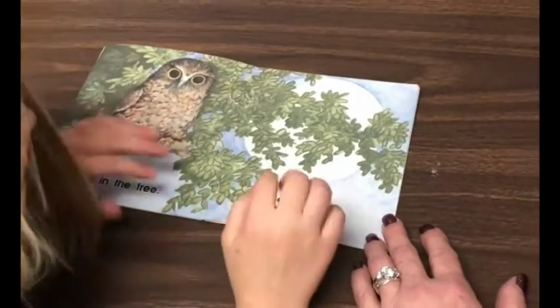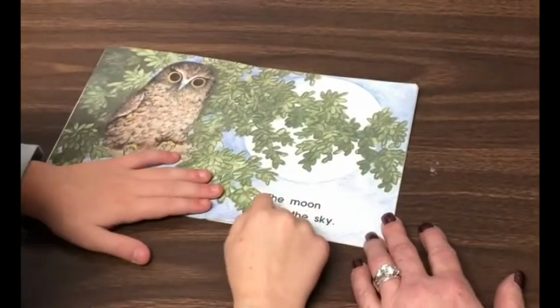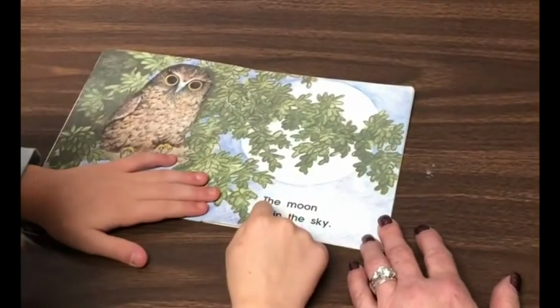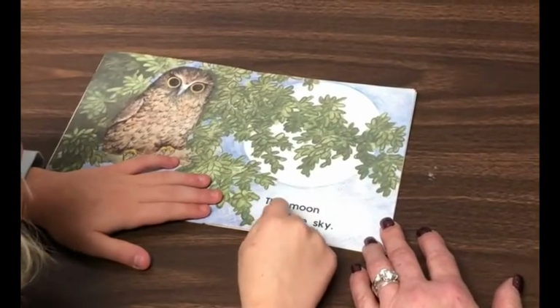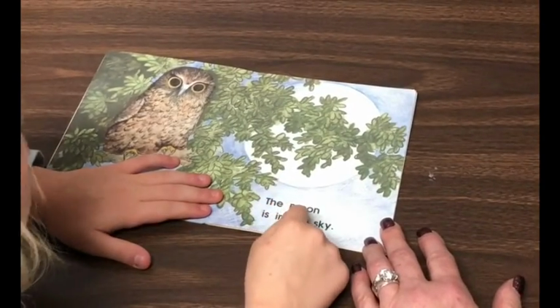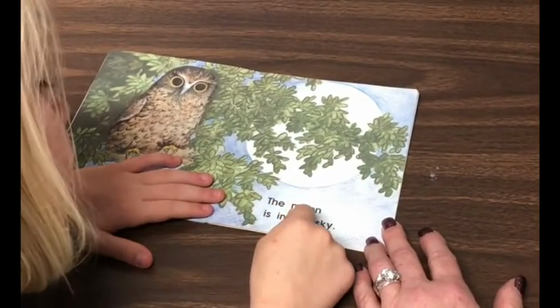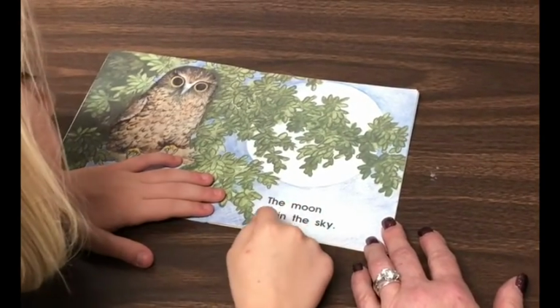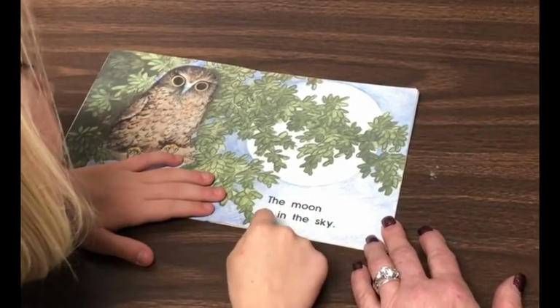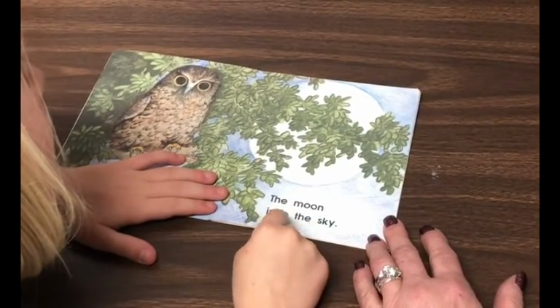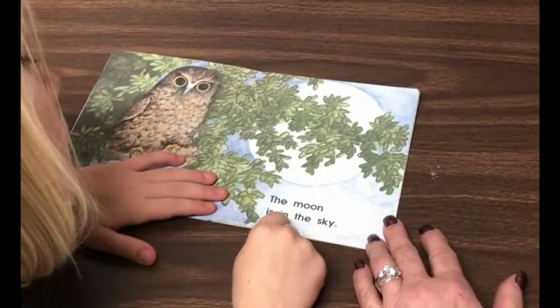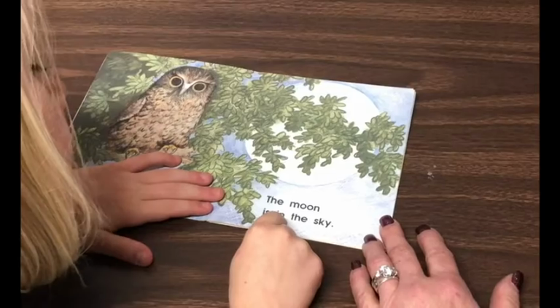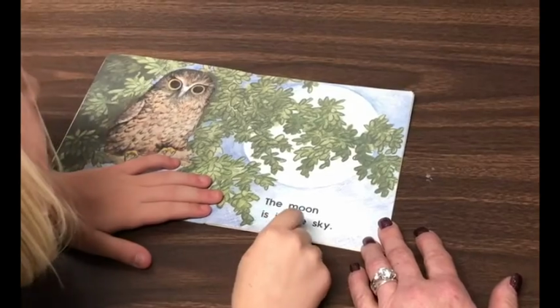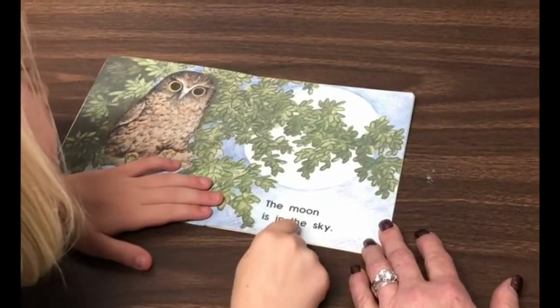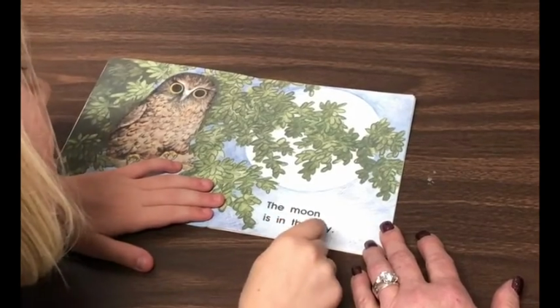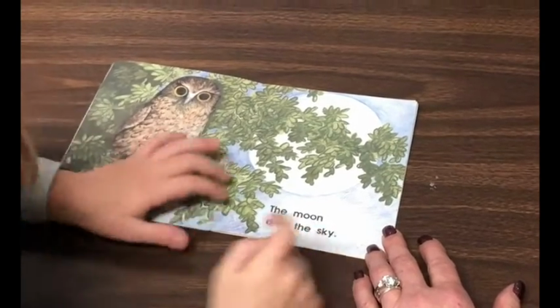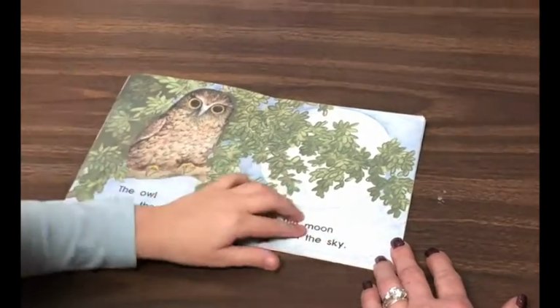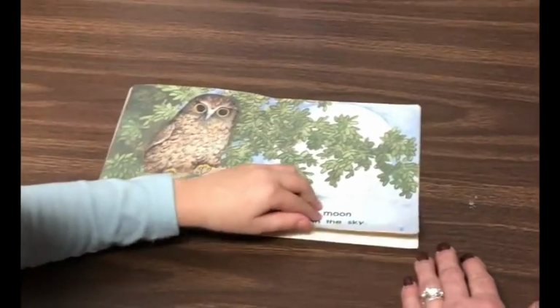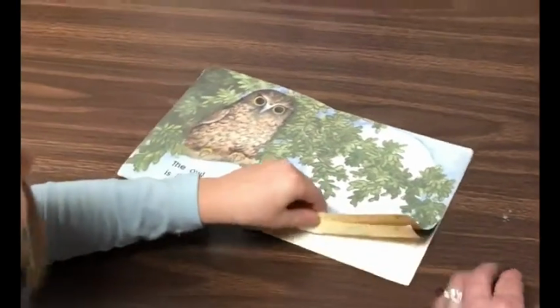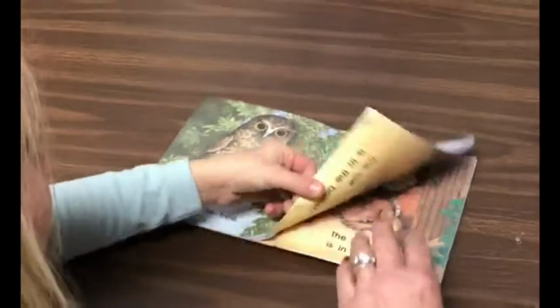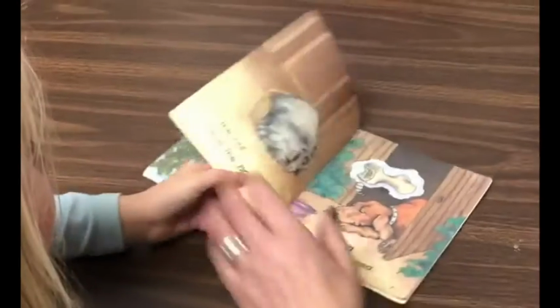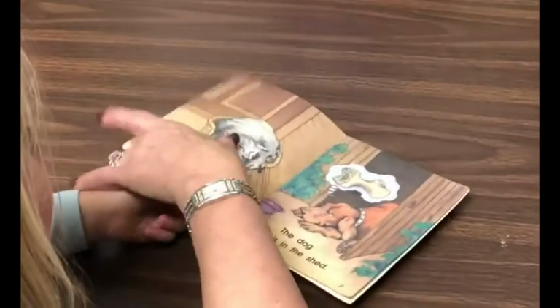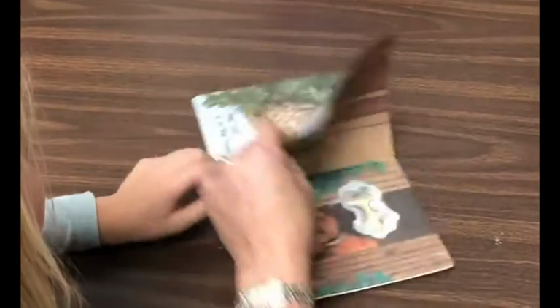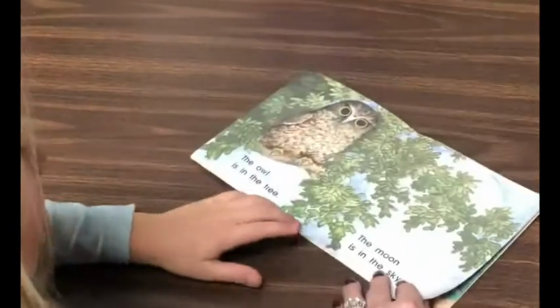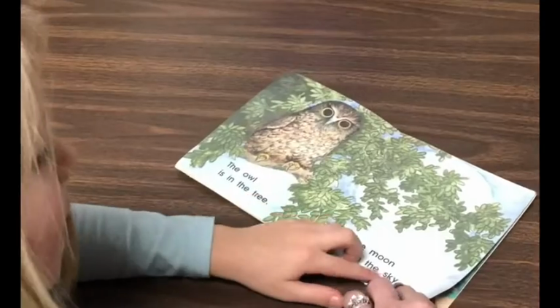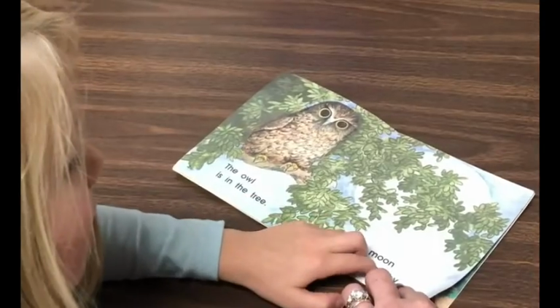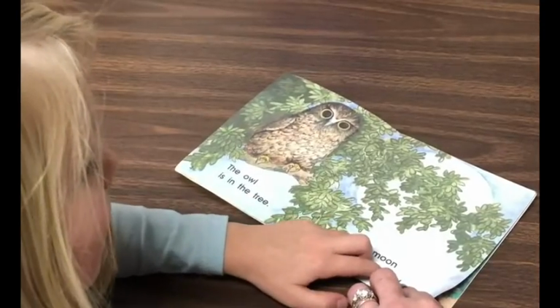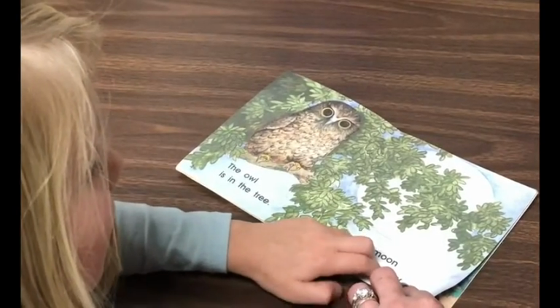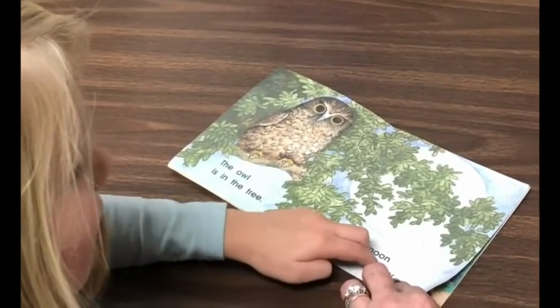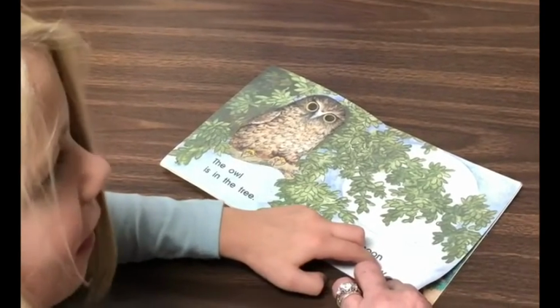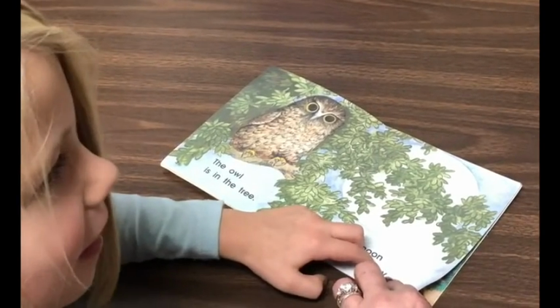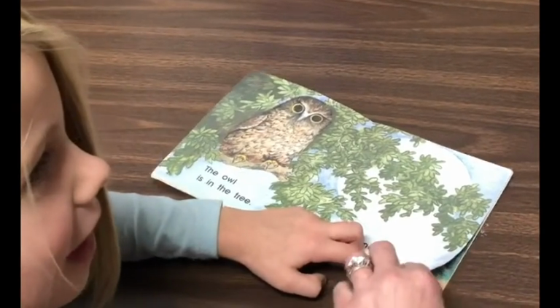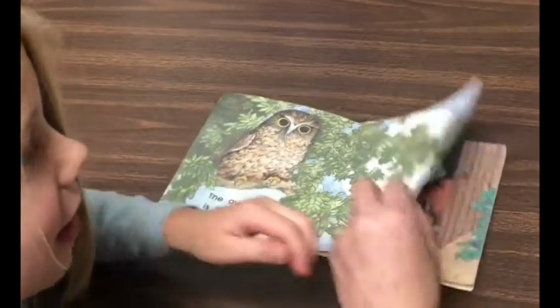The moon is in the sky. How did you know that was 'sky'? Because of the neck — meaning you checked the letters. Way to check!